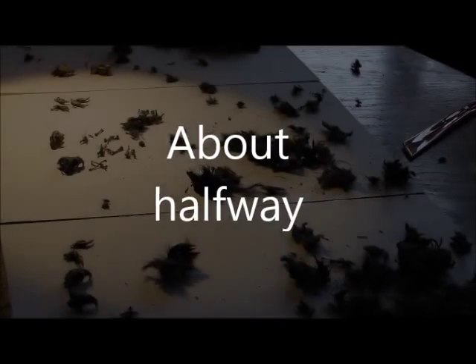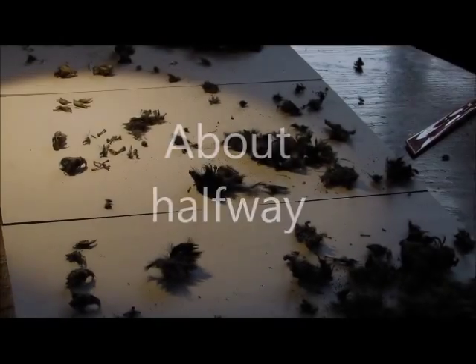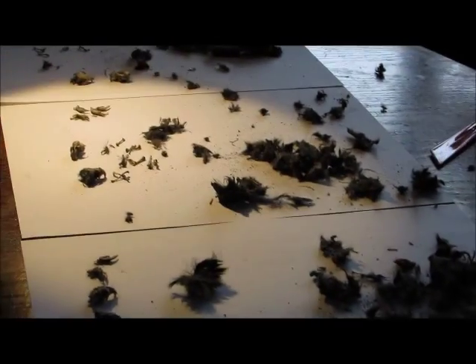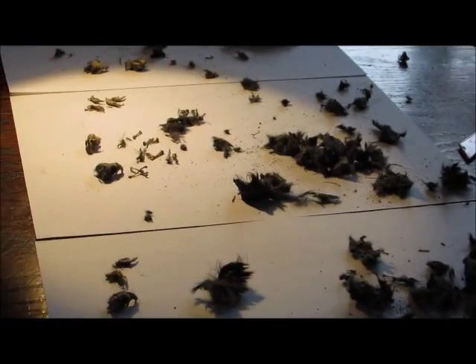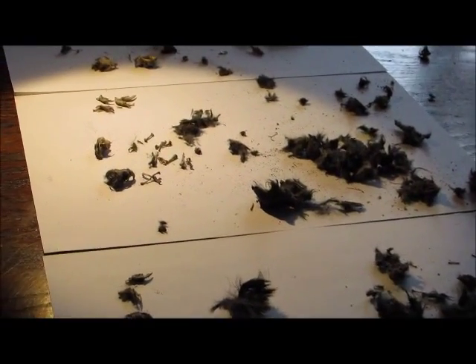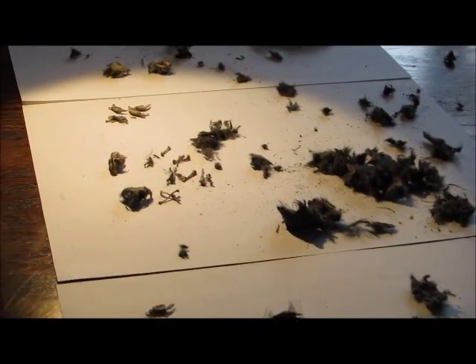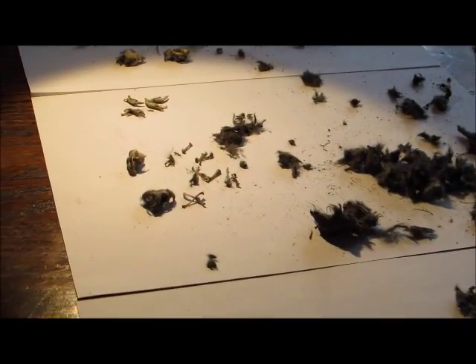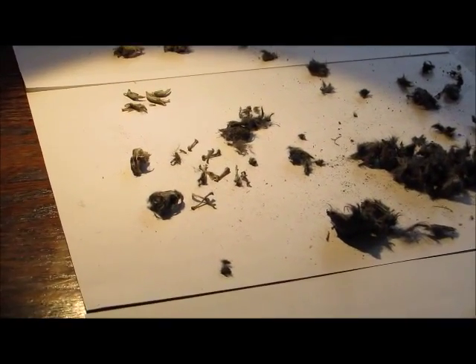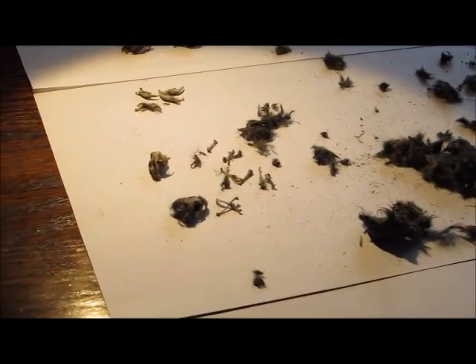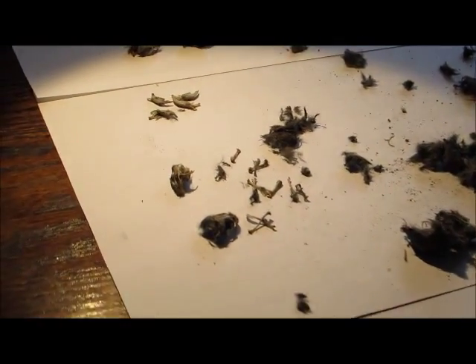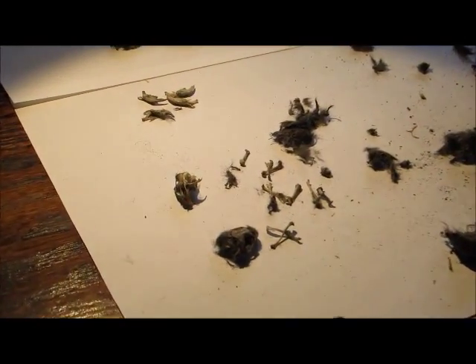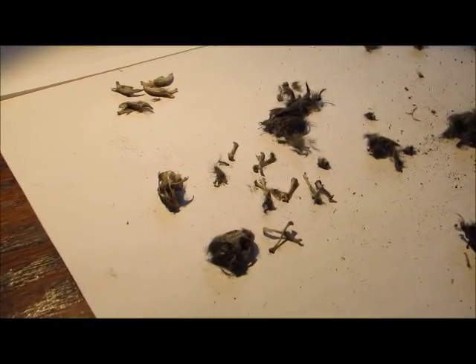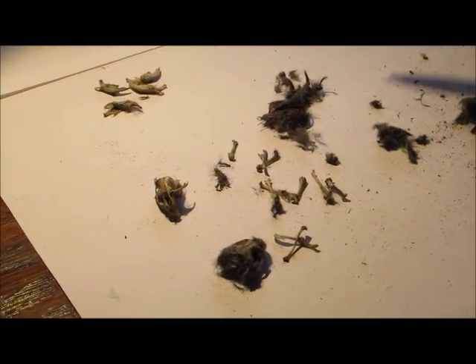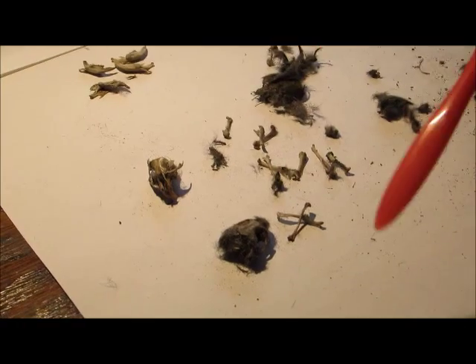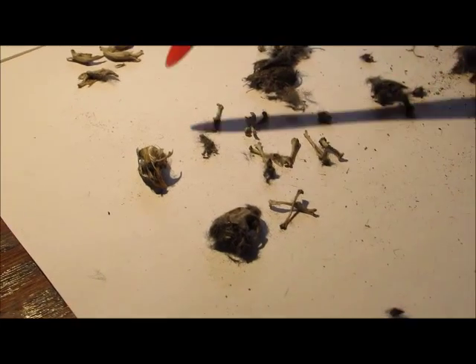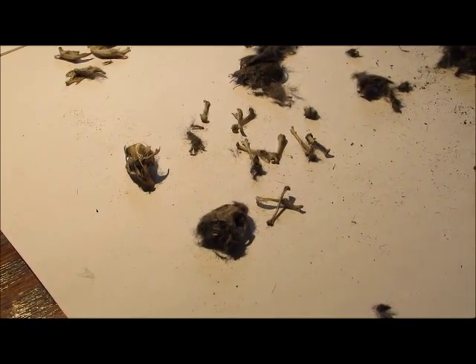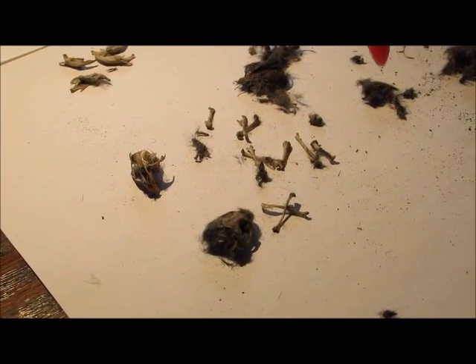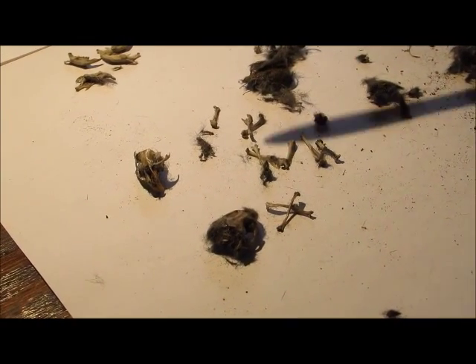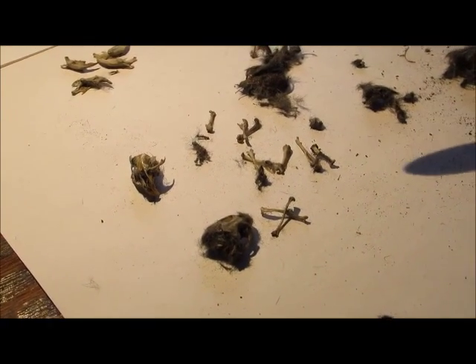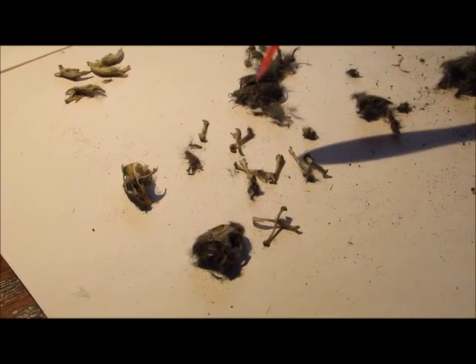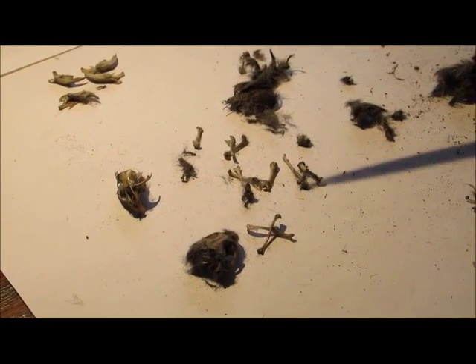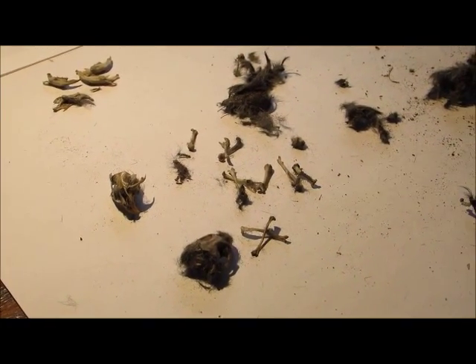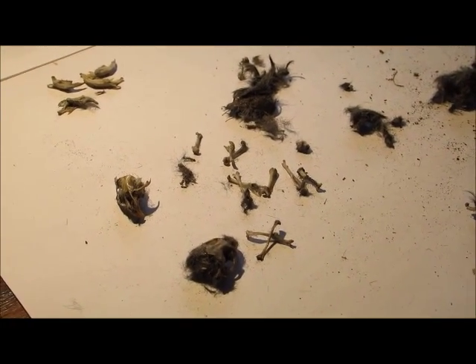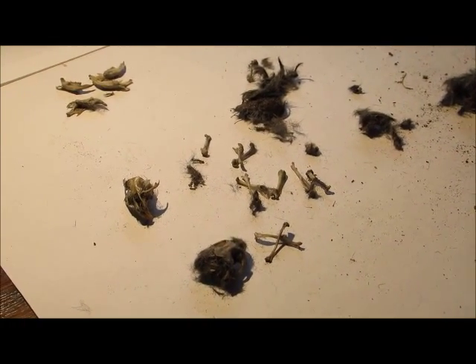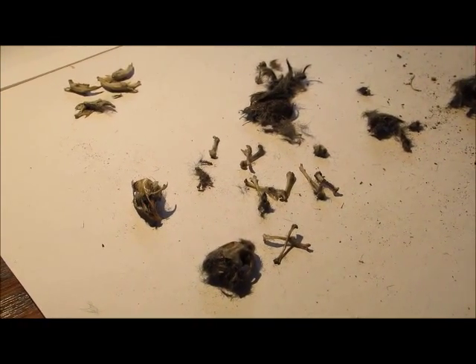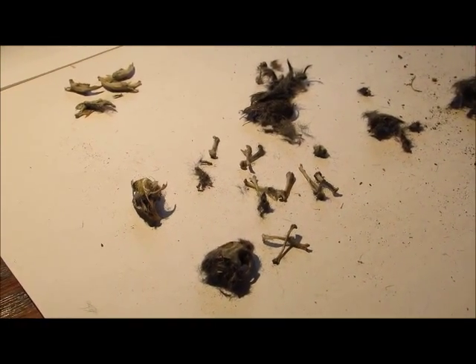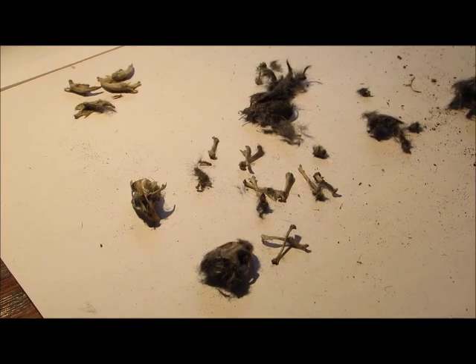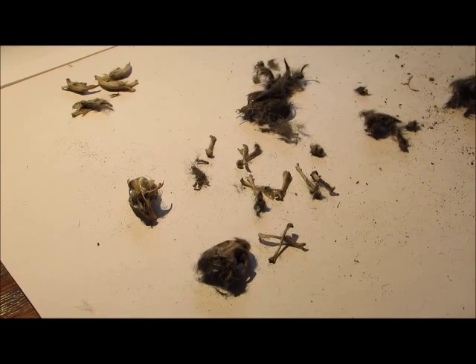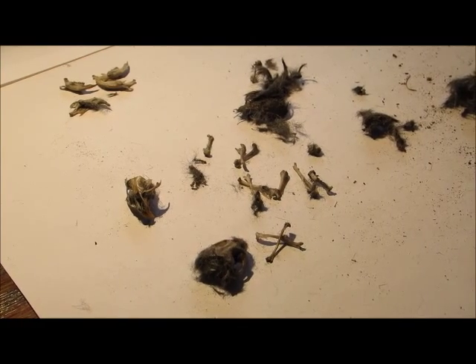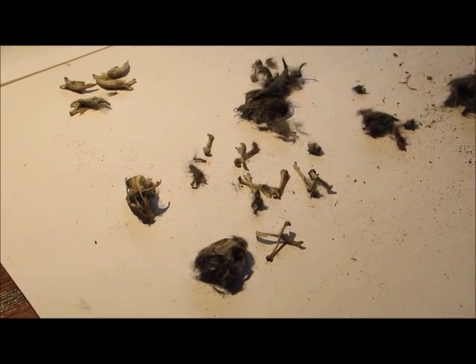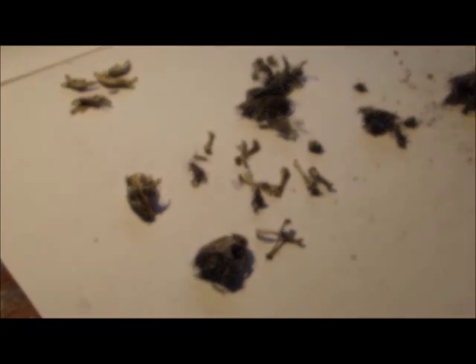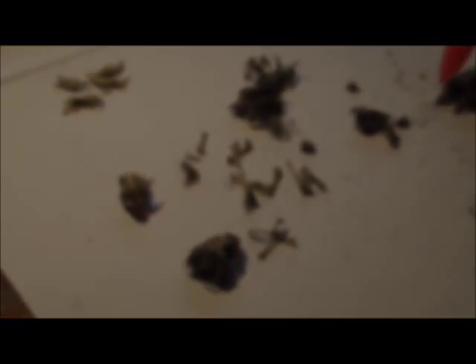I'm about halfway through the dissection, and I've found loads and loads of things — skulls, jawbones, bones, all that sort of thing. So I'll get these cleaned up and I'll come back to it later.